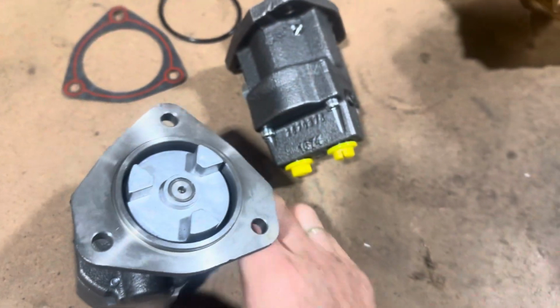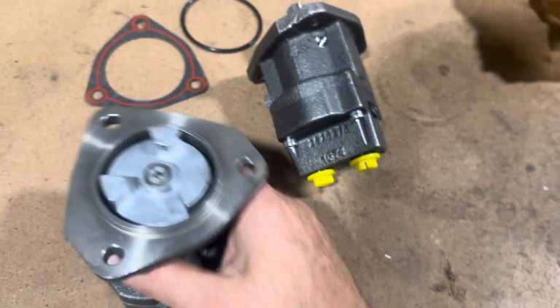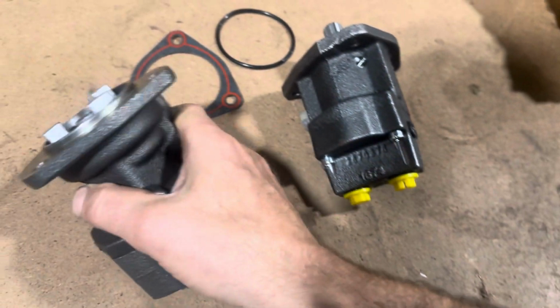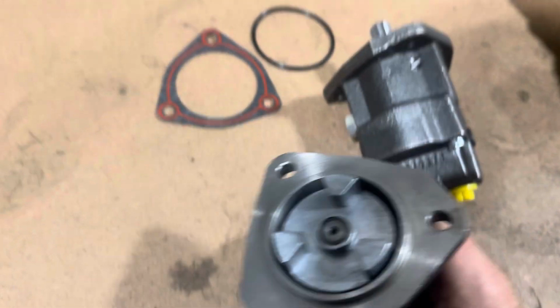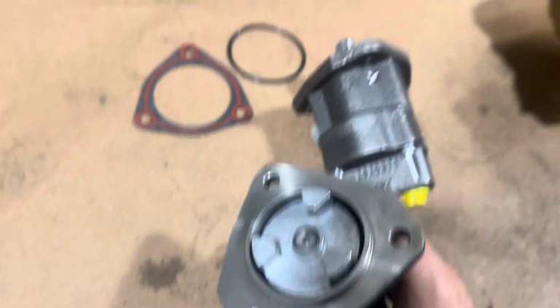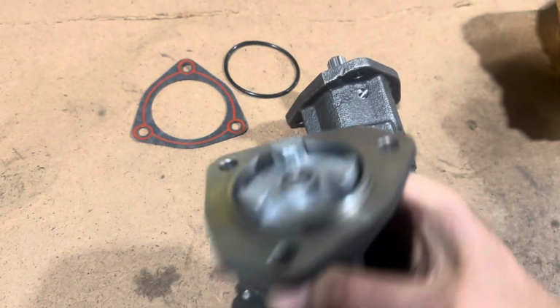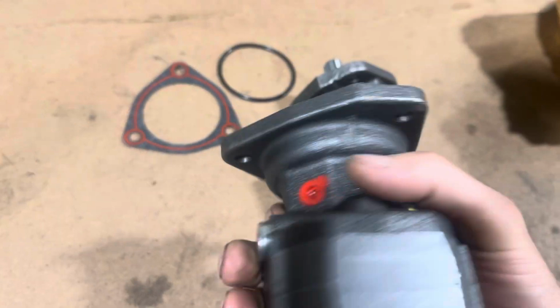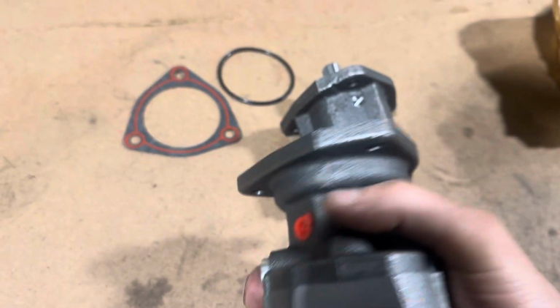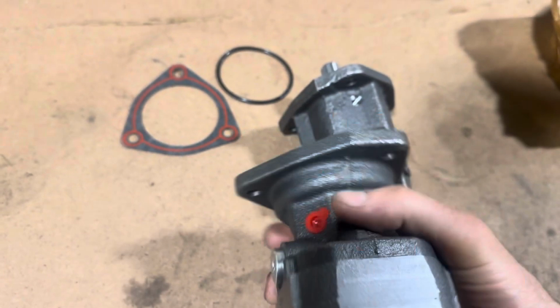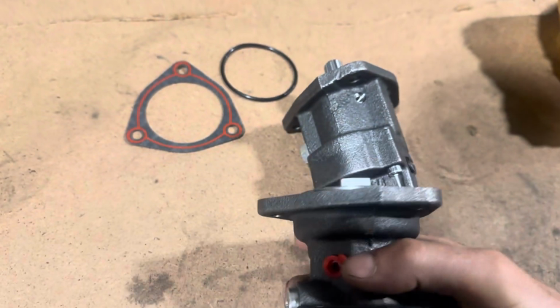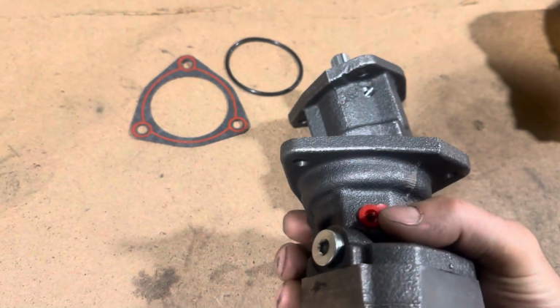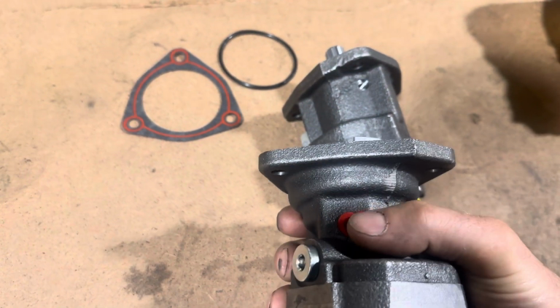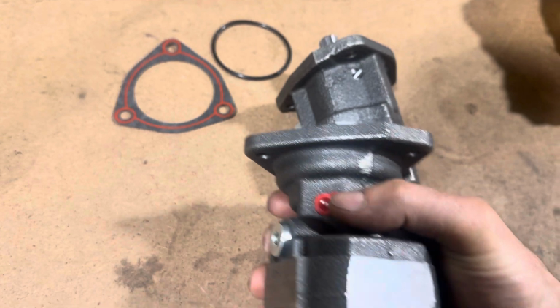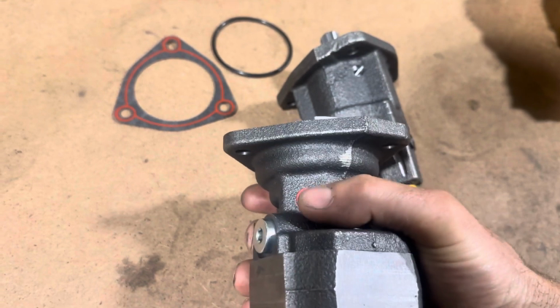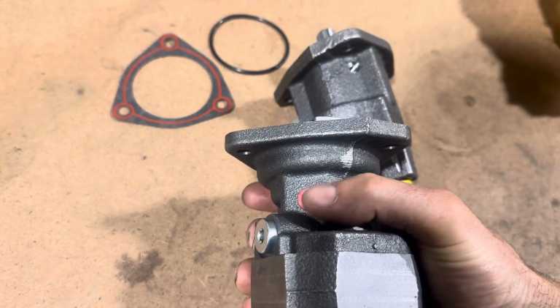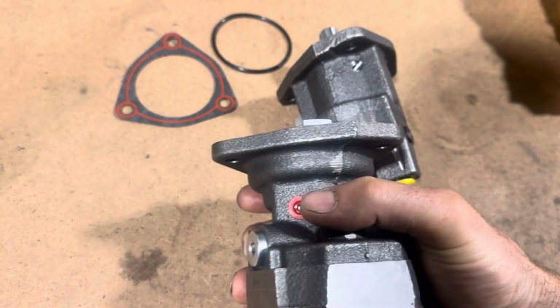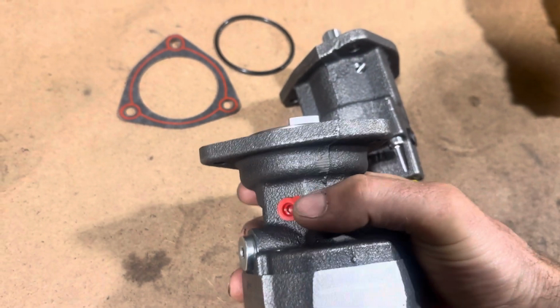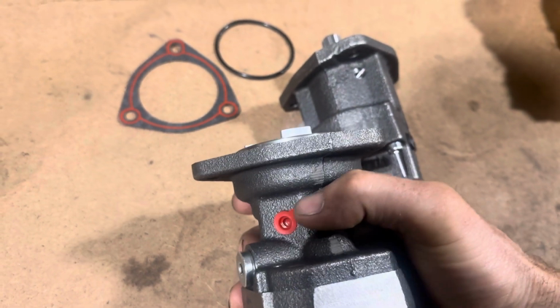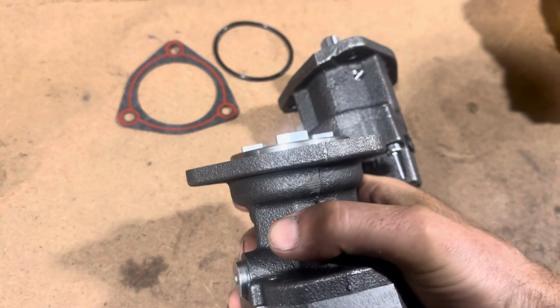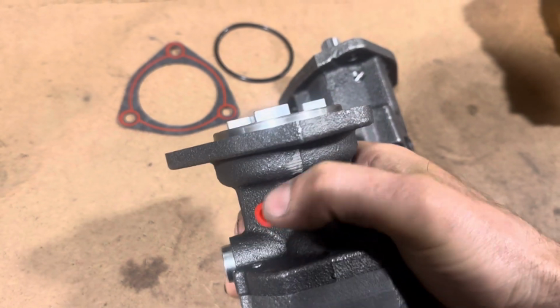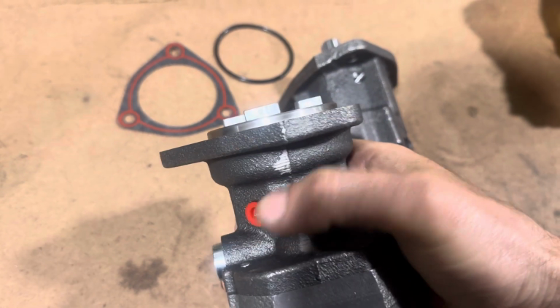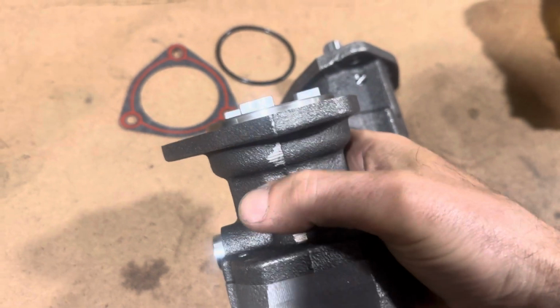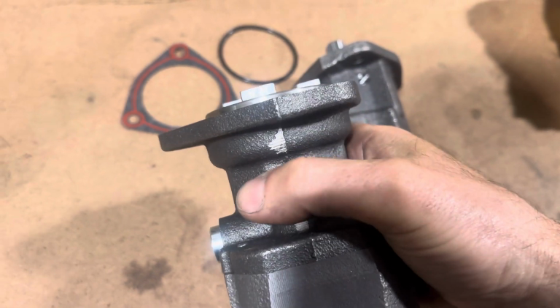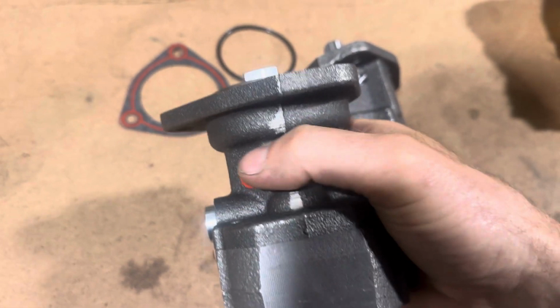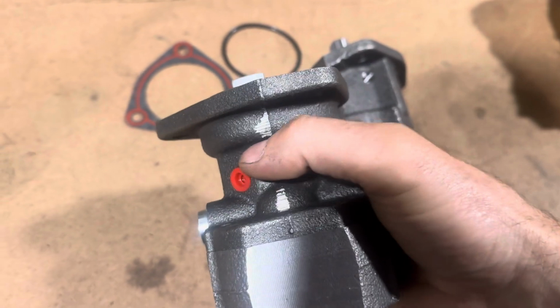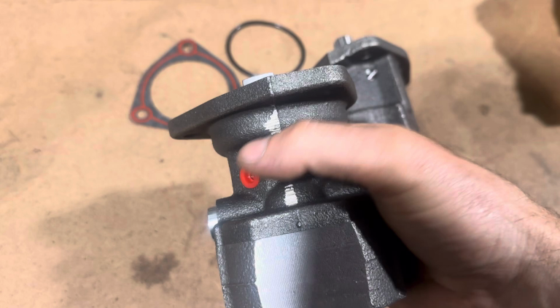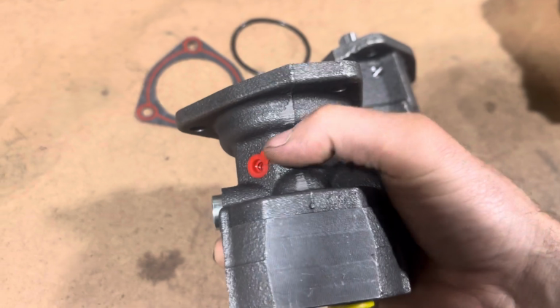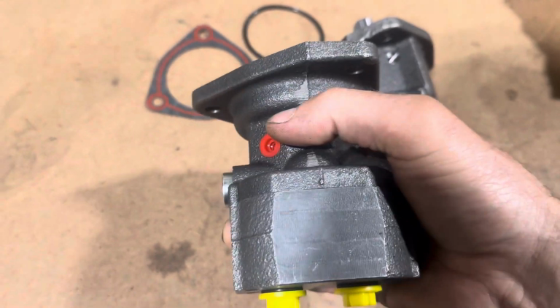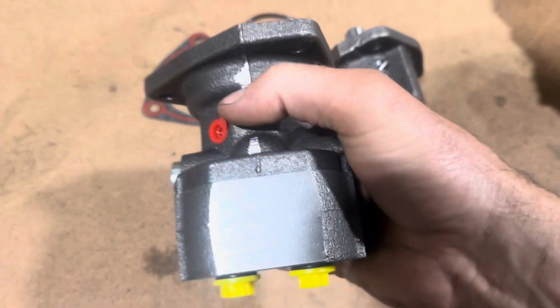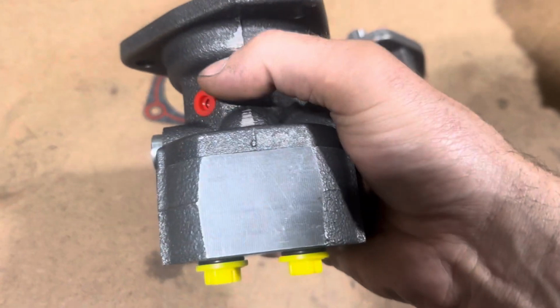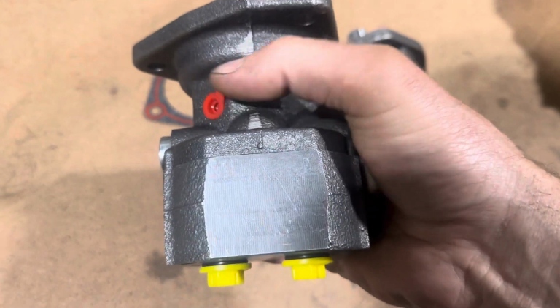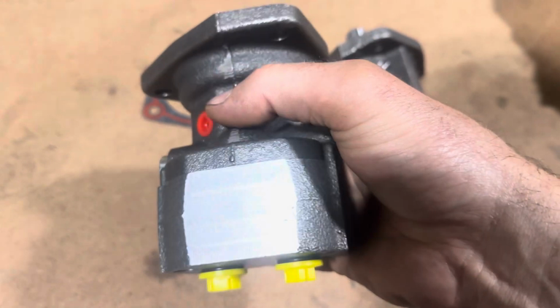When you're mounting, I'm not sure if you can flip the sides or not, but this plug you need to take off. It's like a weep hole — when they start leaking or going bad, that's one of the signals they need to be changed.